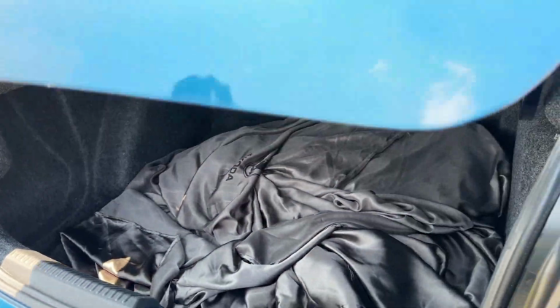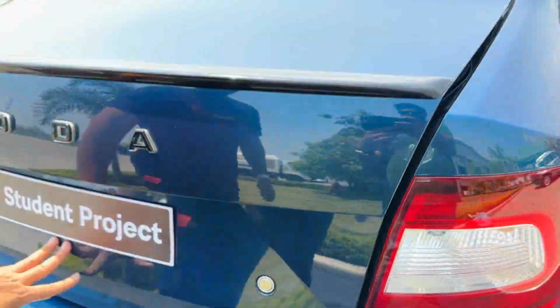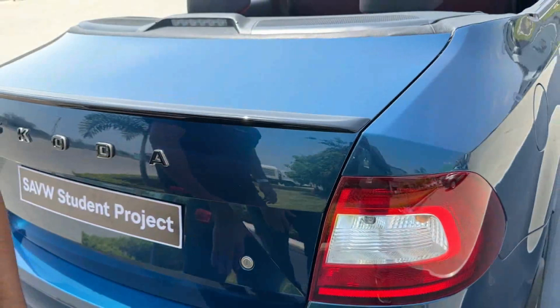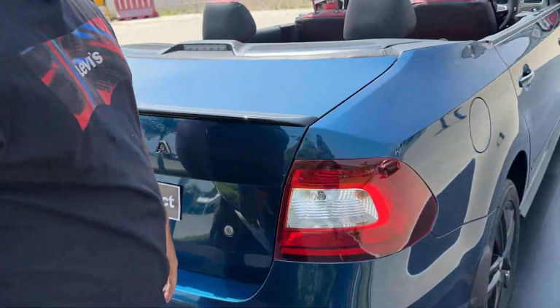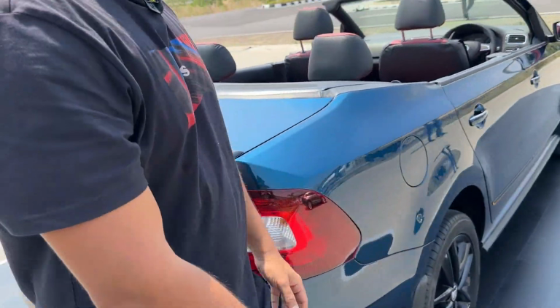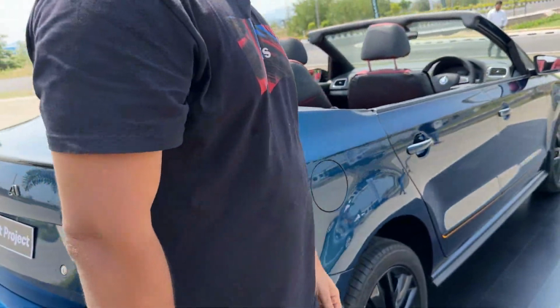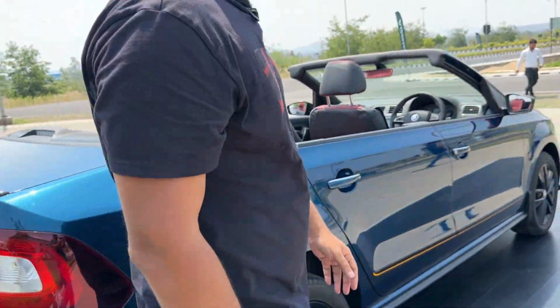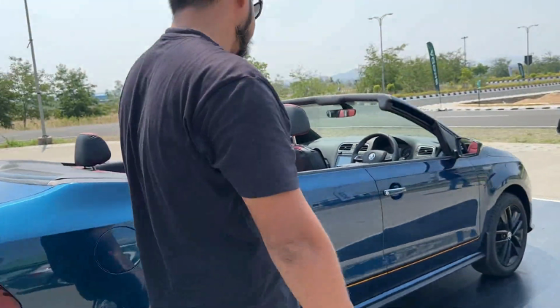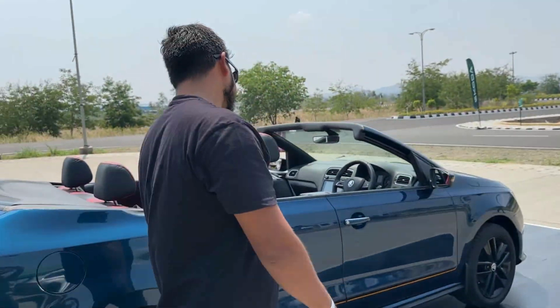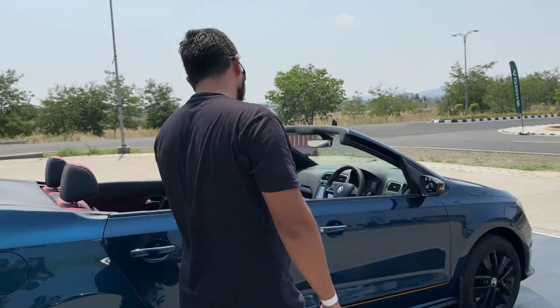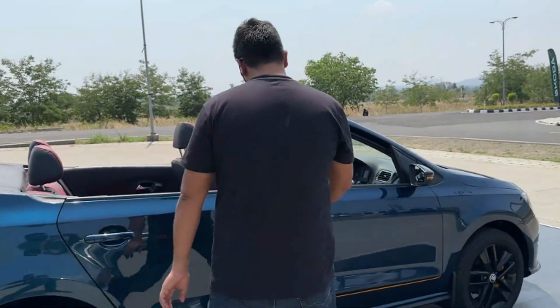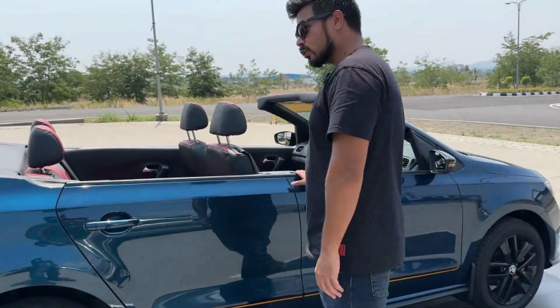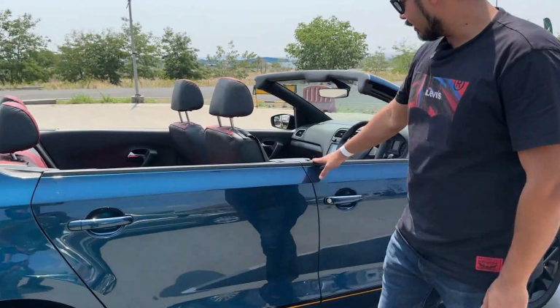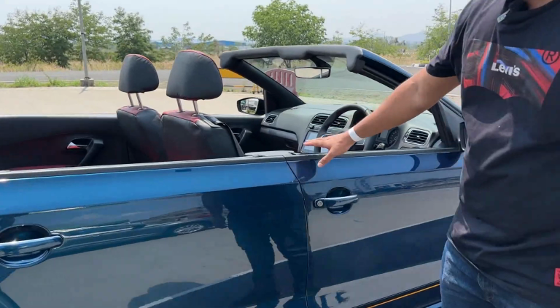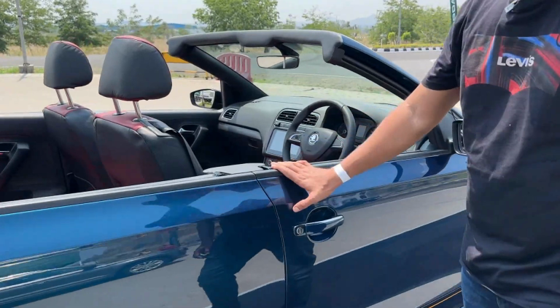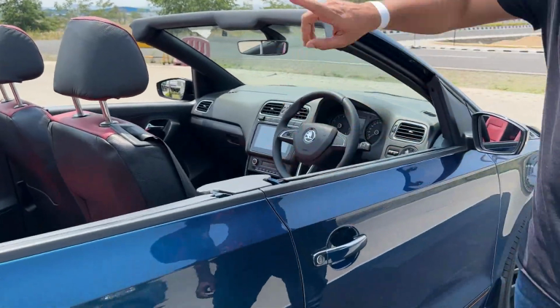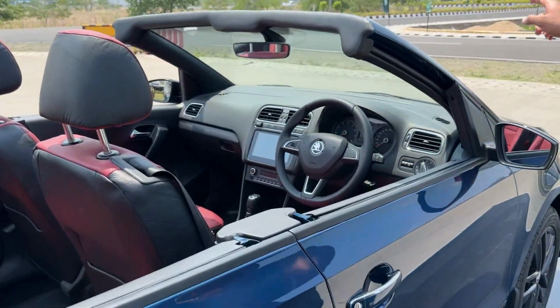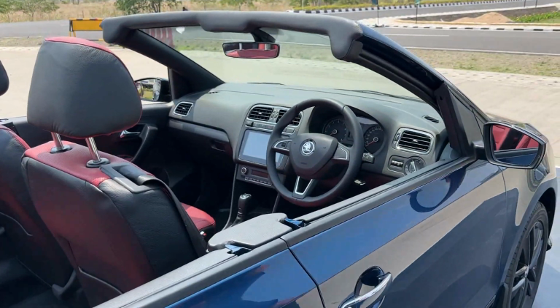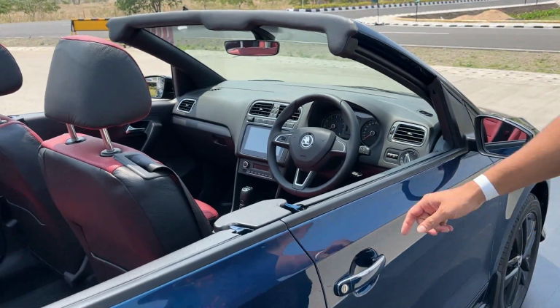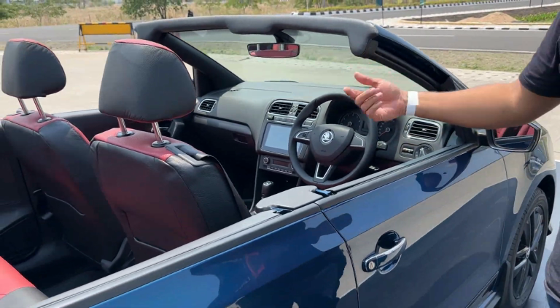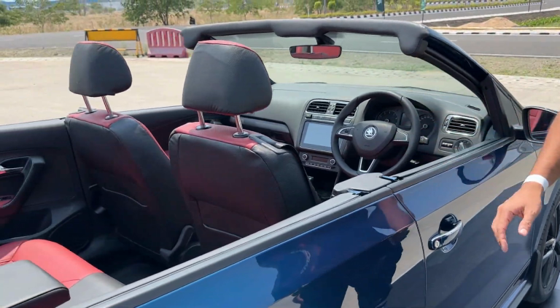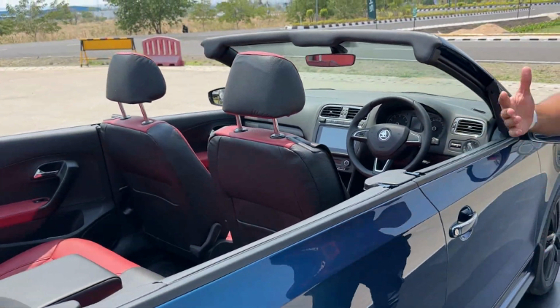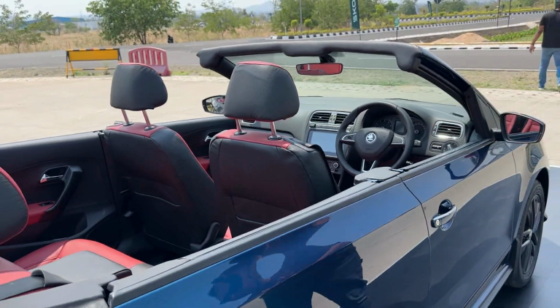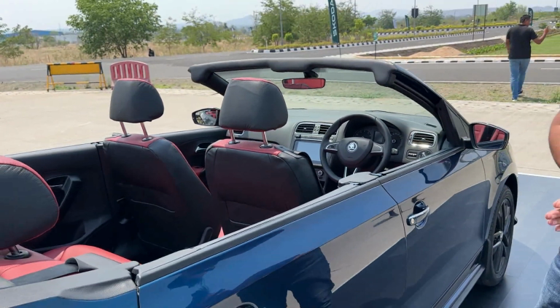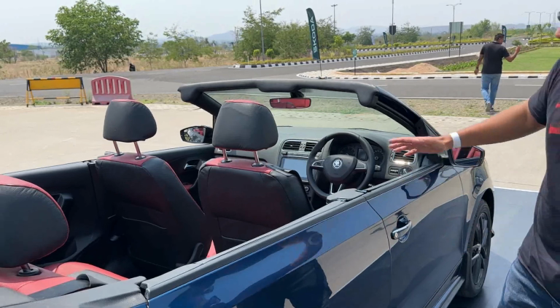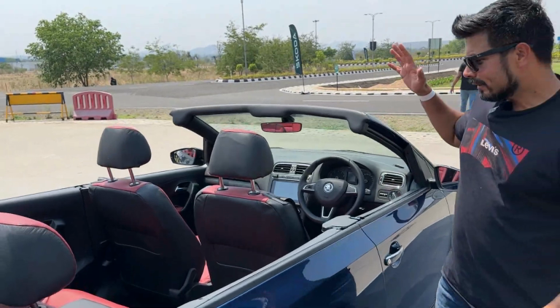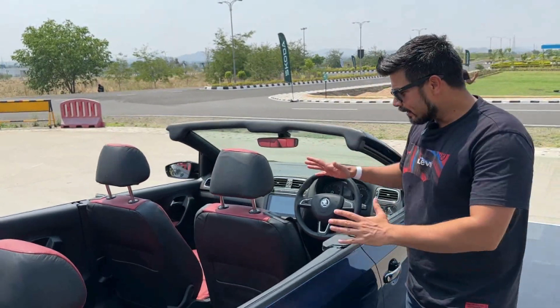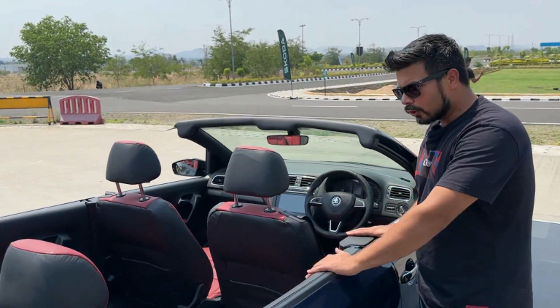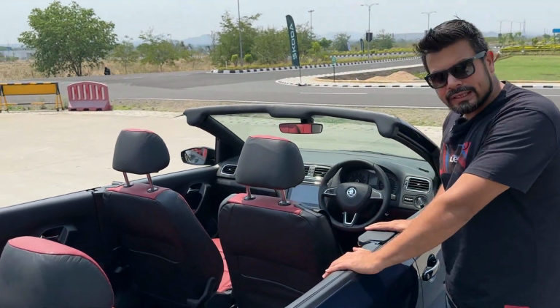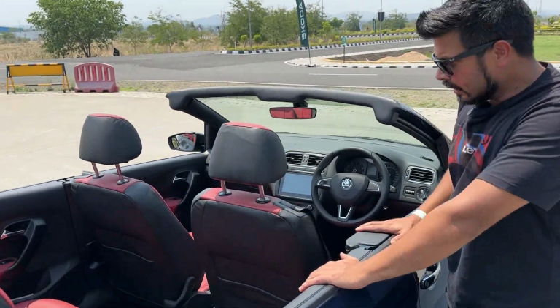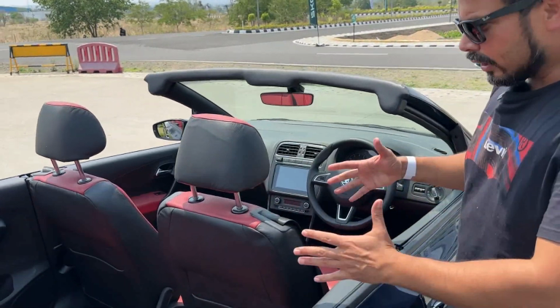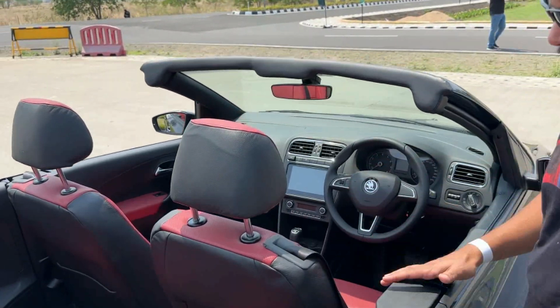What is really amazing is that the doors have also been cut and now they are frameless. The windows come out in the open like a proper cabriolet, and the interior has also been newly upholstered.